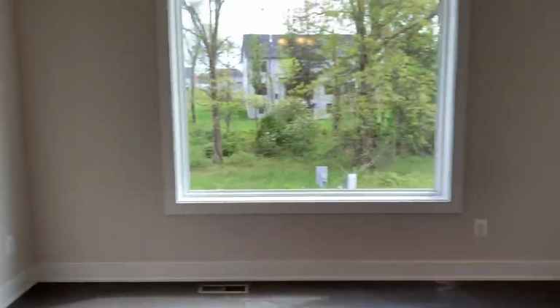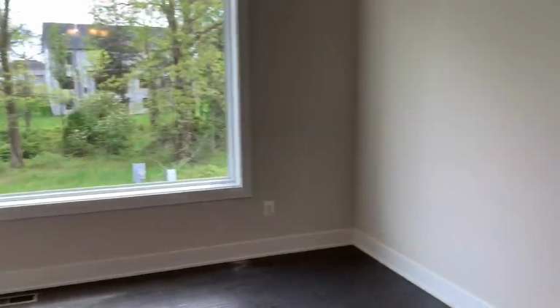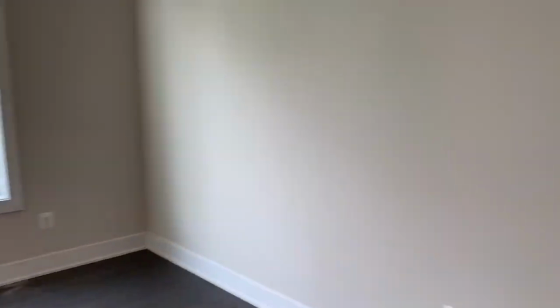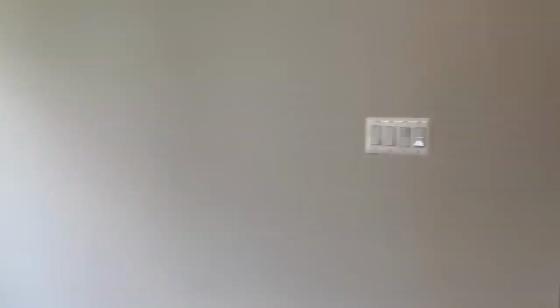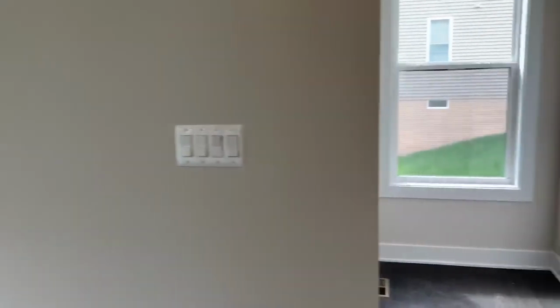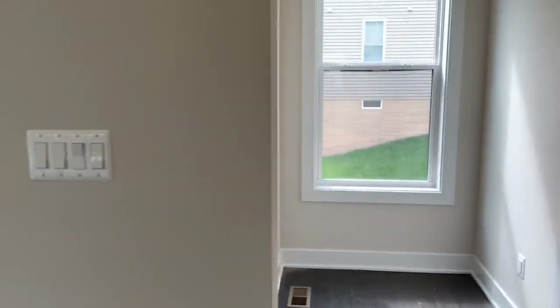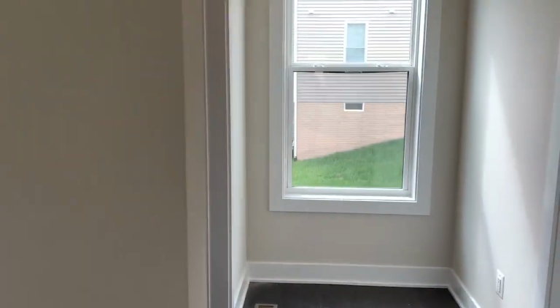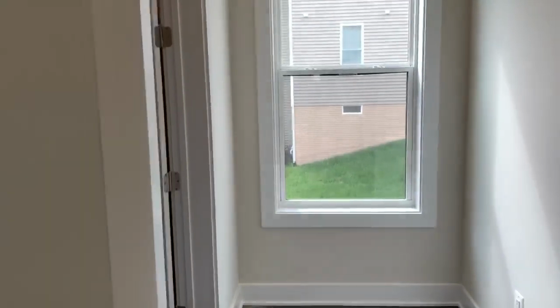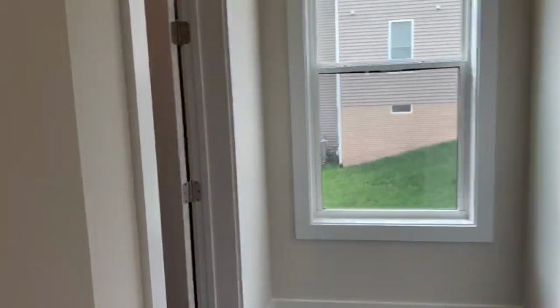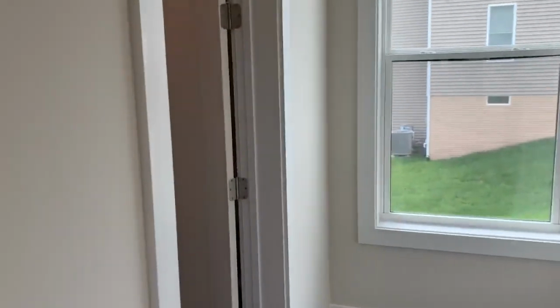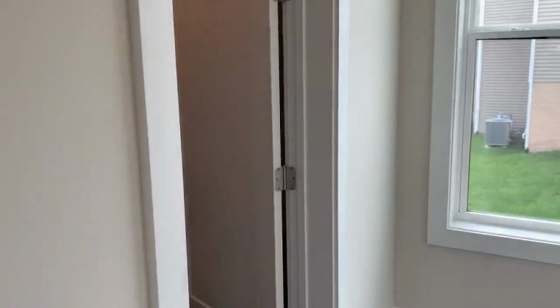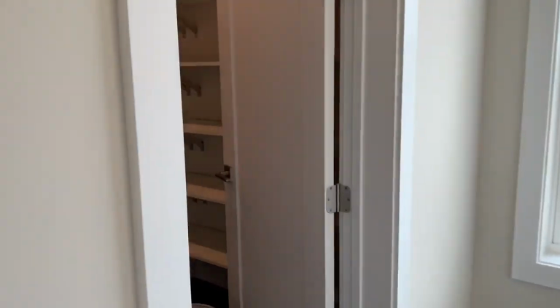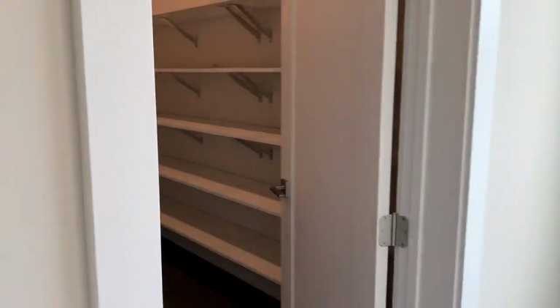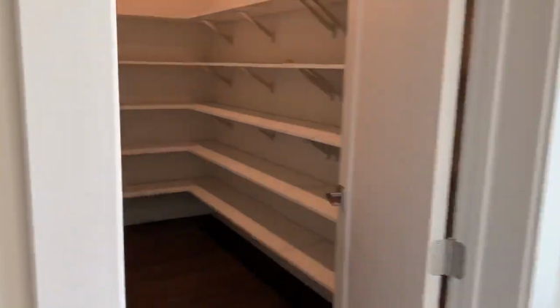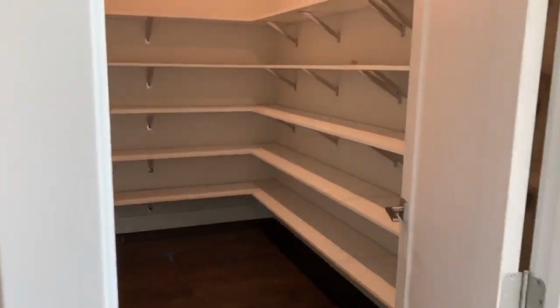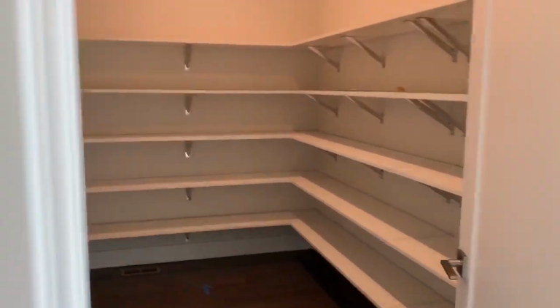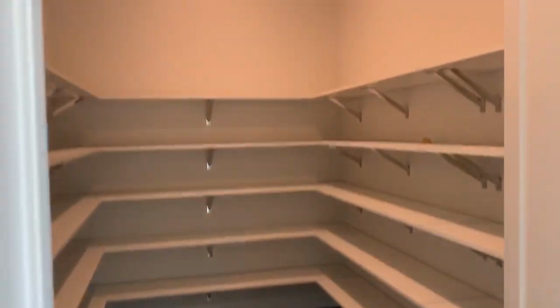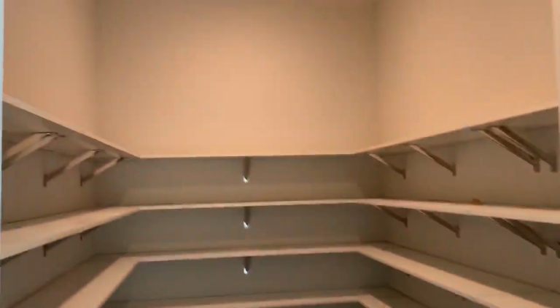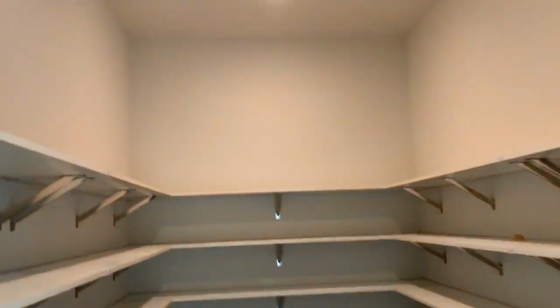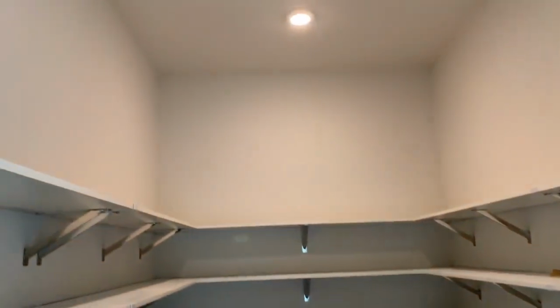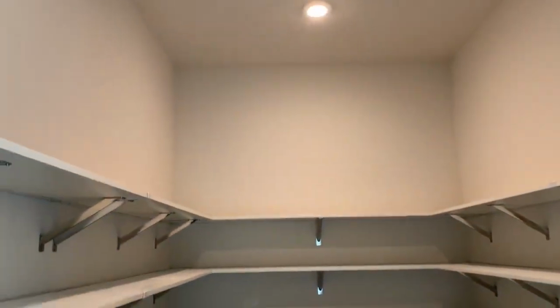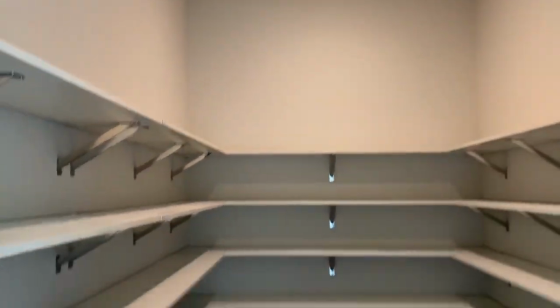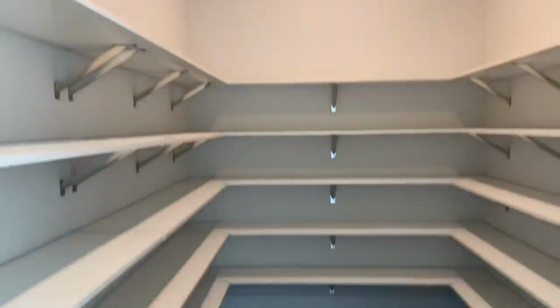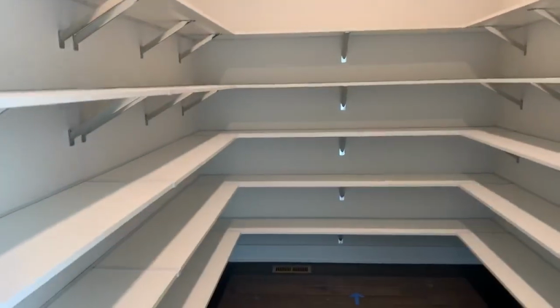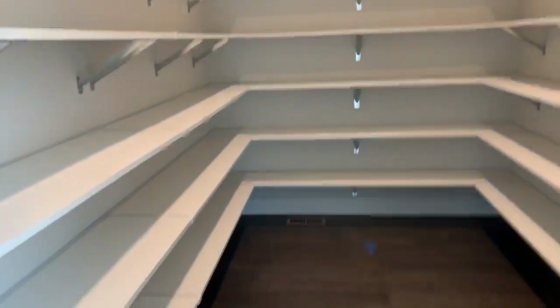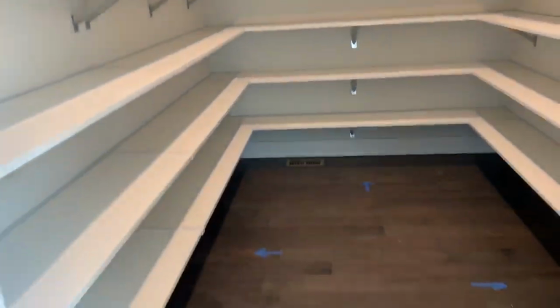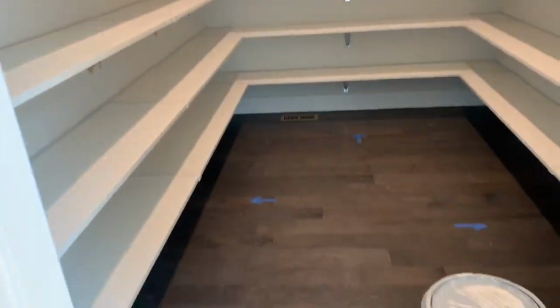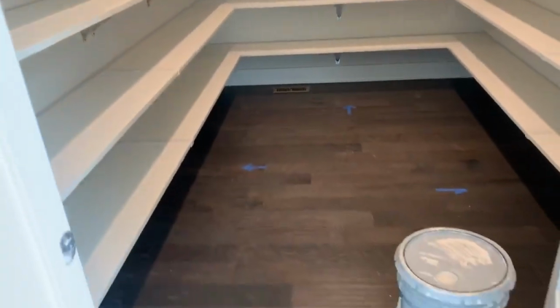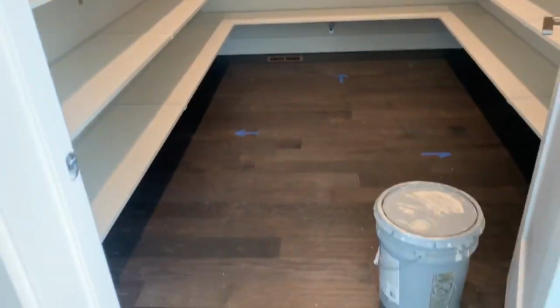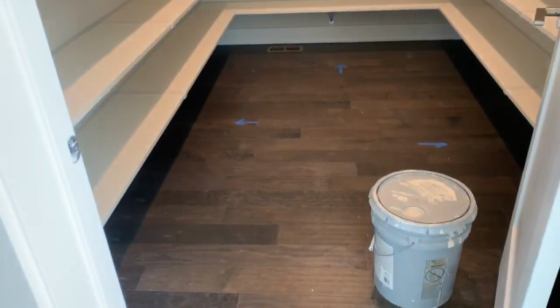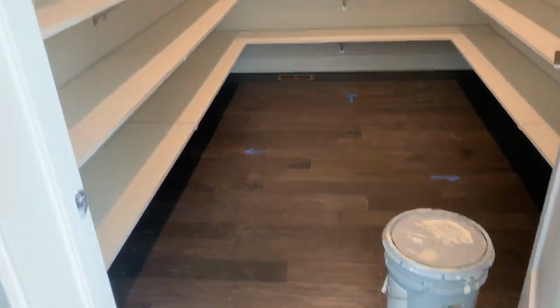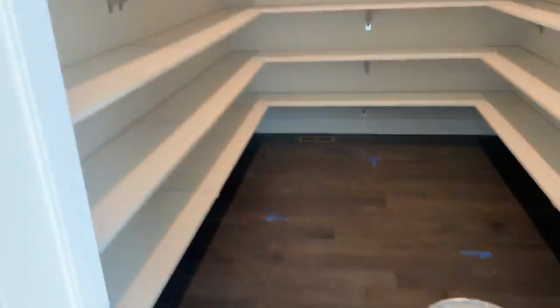In here we have another powder room and a huge pantry. Look at that pantry — this is the biggest pantry we've seen. It really is quite beautiful.